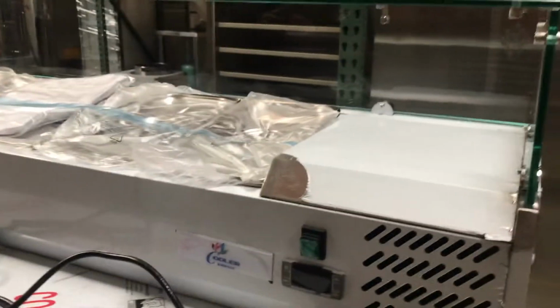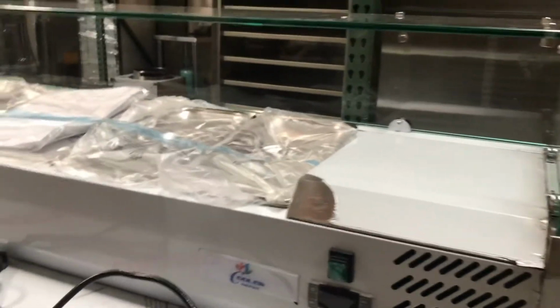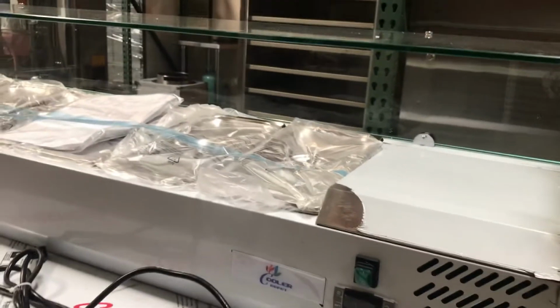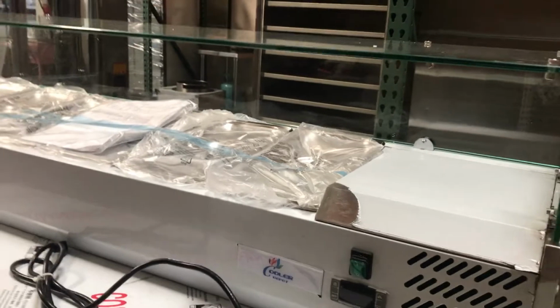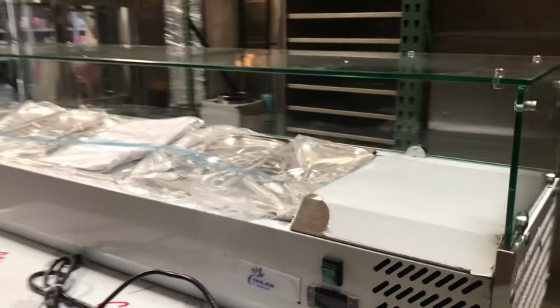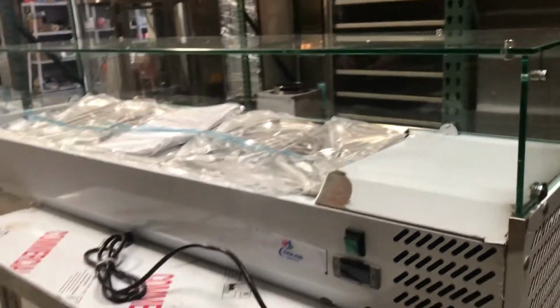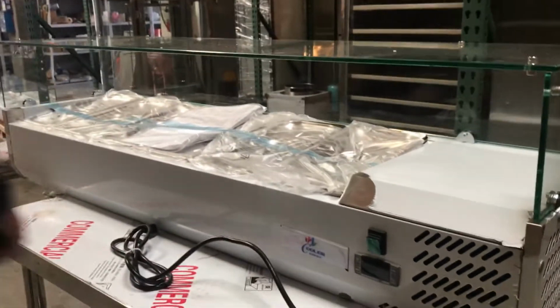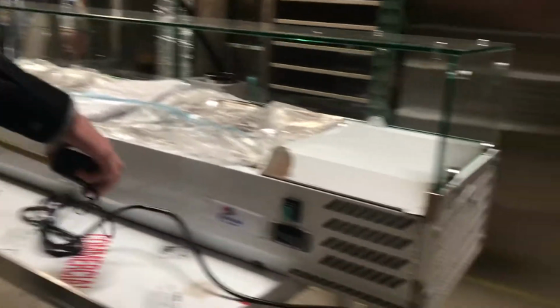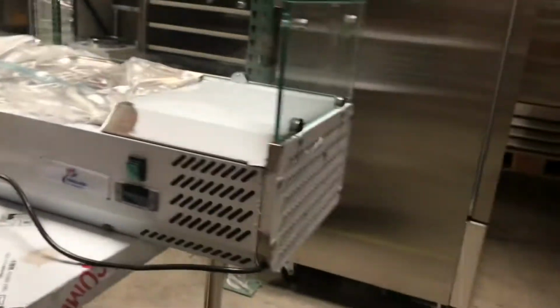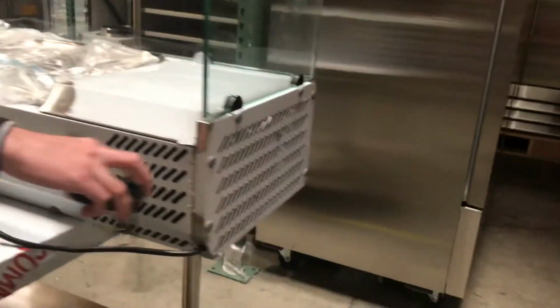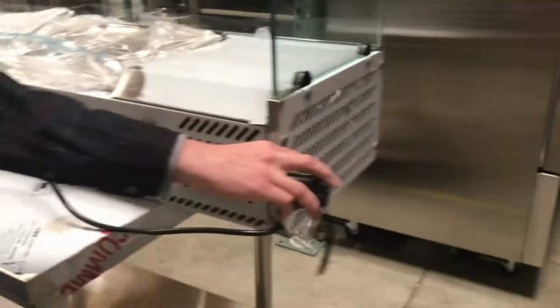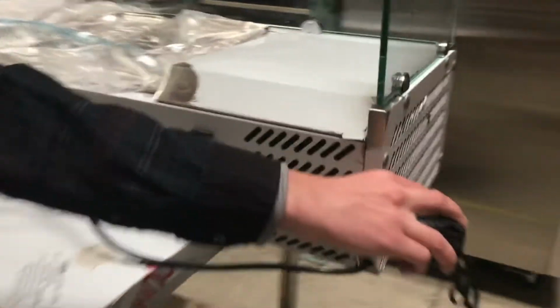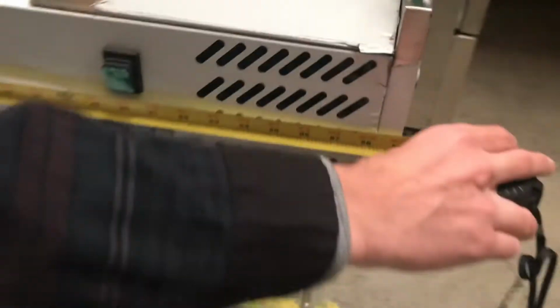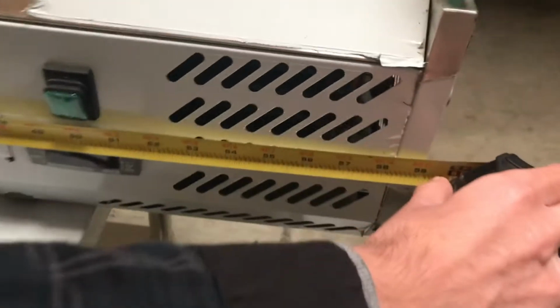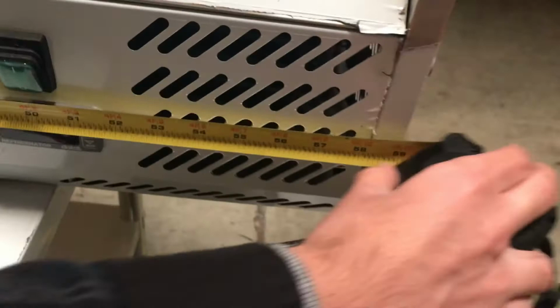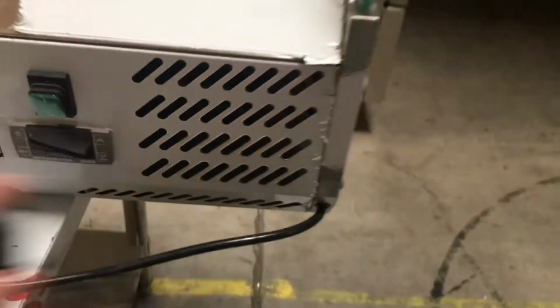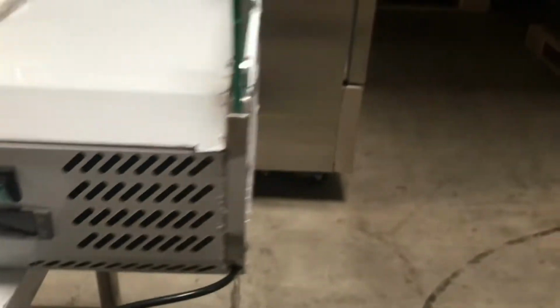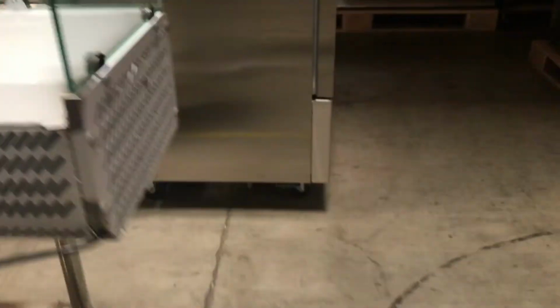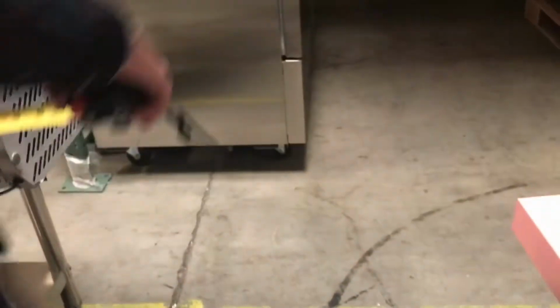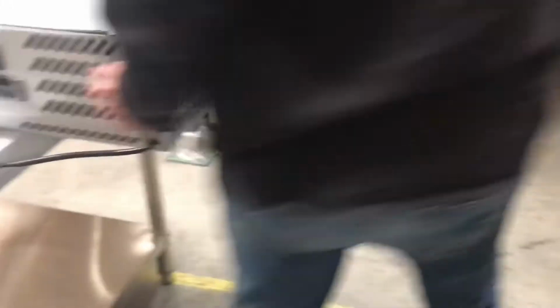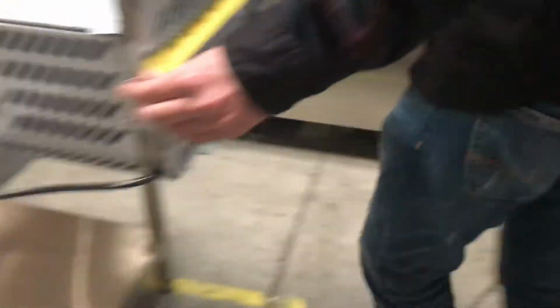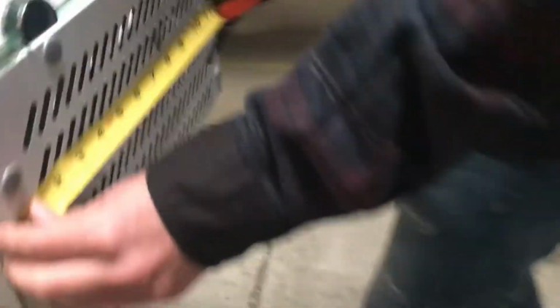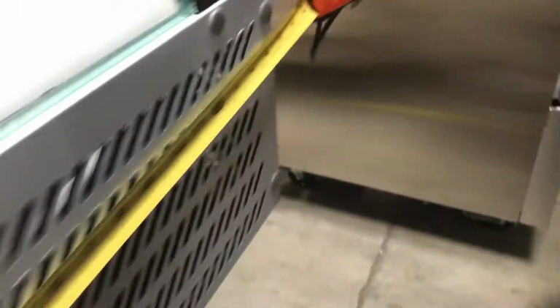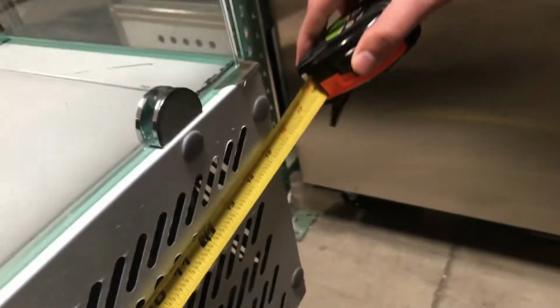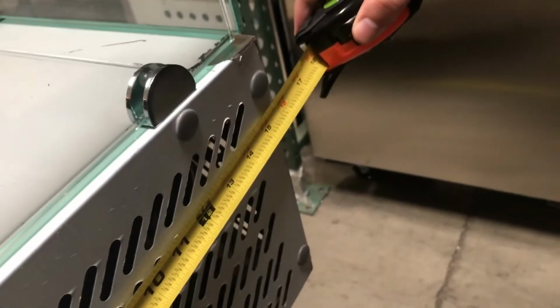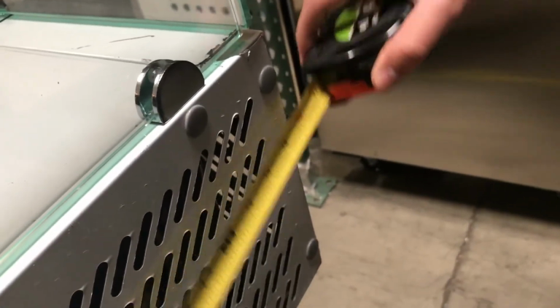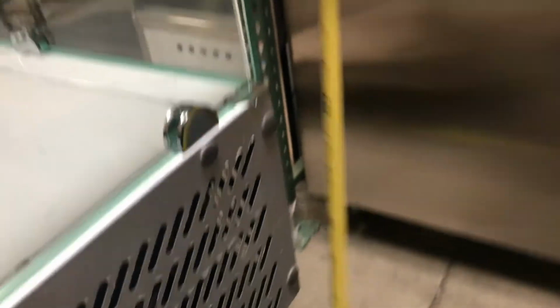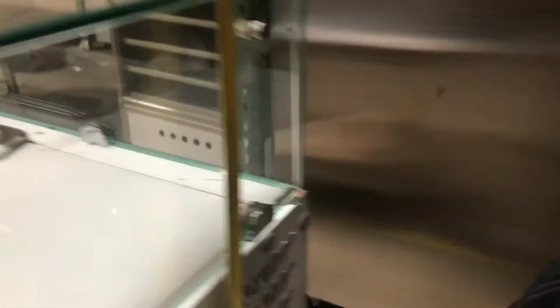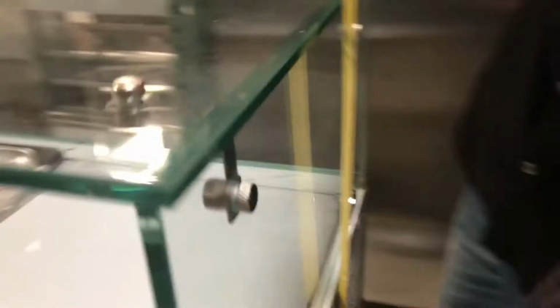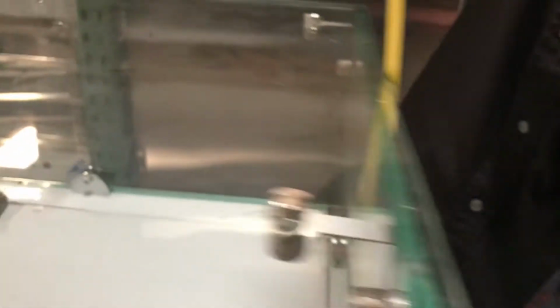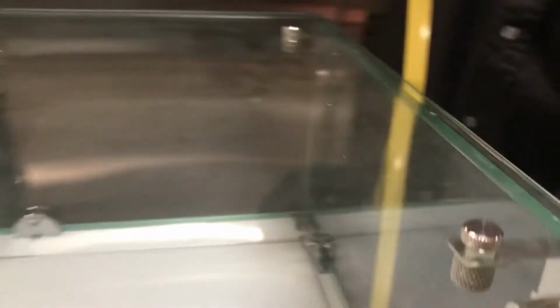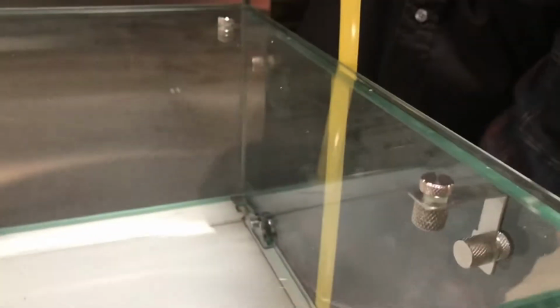Let's go ahead and give you the dimensions on this machine. For this one it's going to be 59 inches in length. For the depth you're going to be looking at 15 and a half inches, and it stands at about 17 inches.